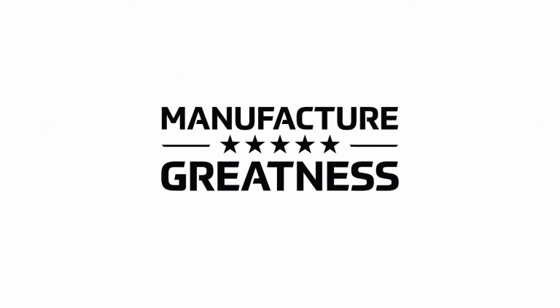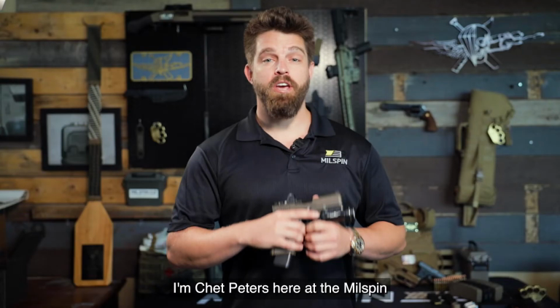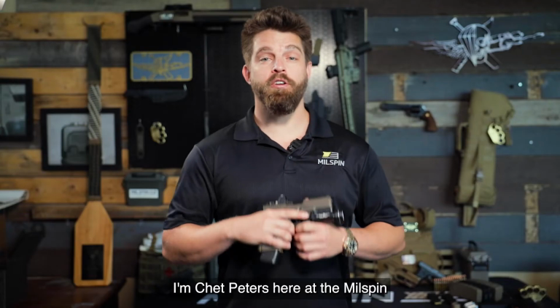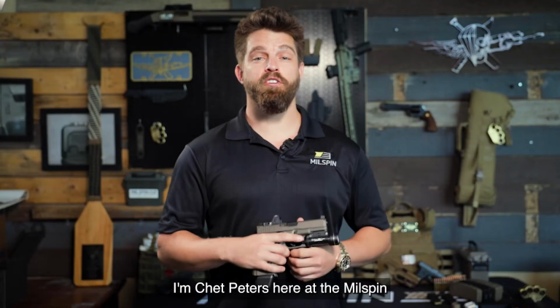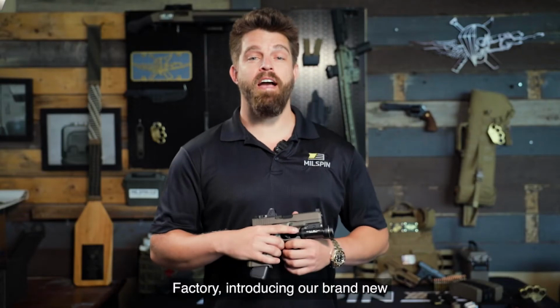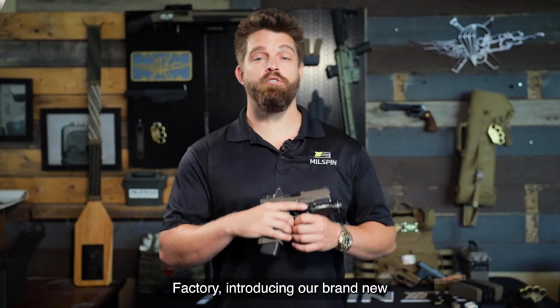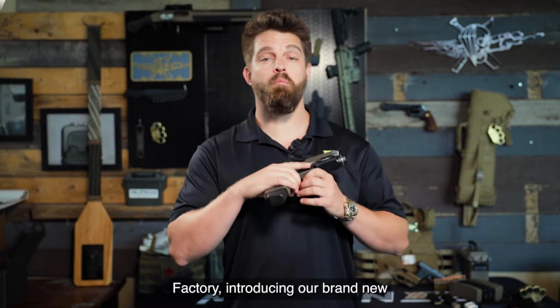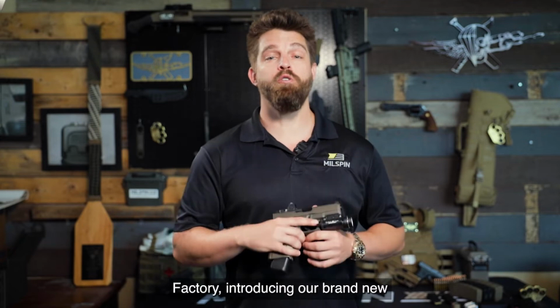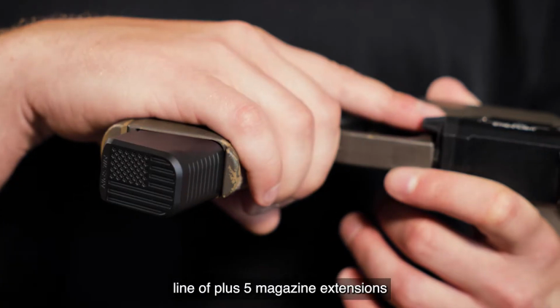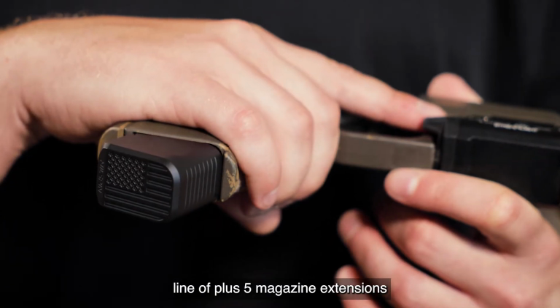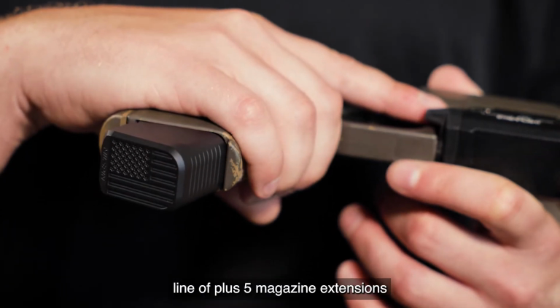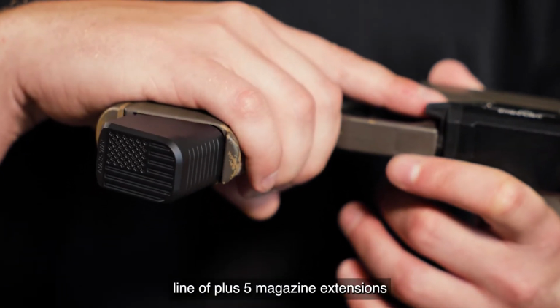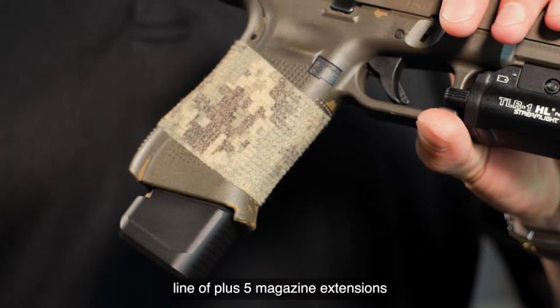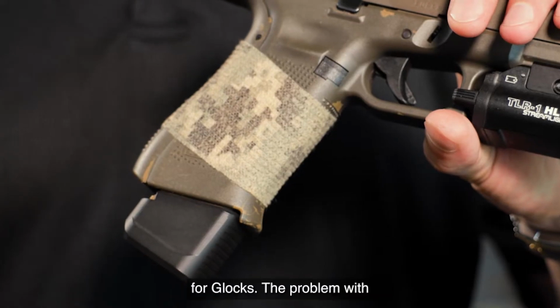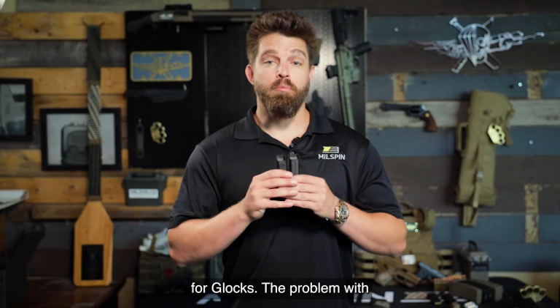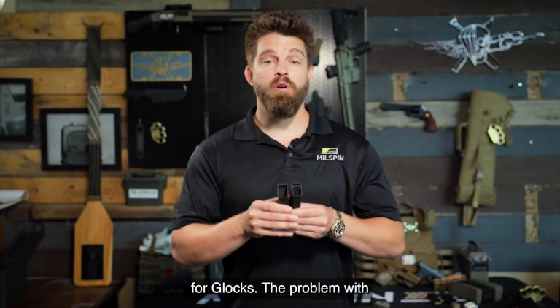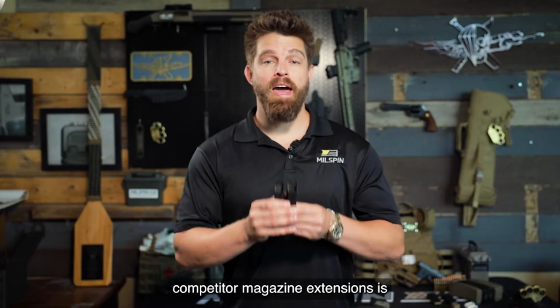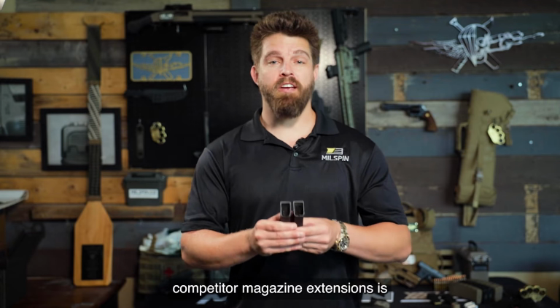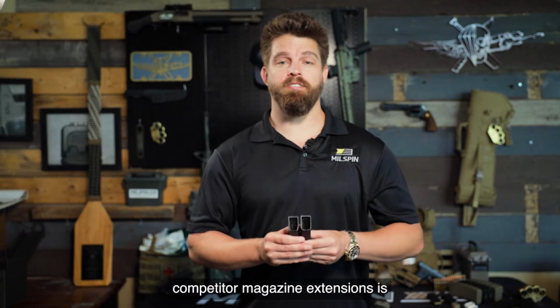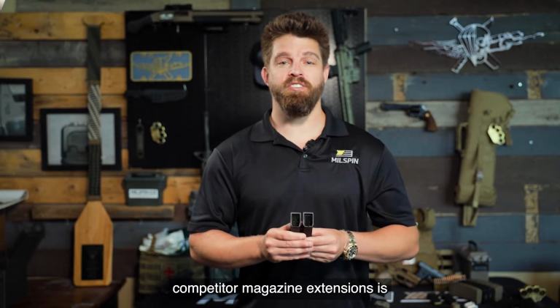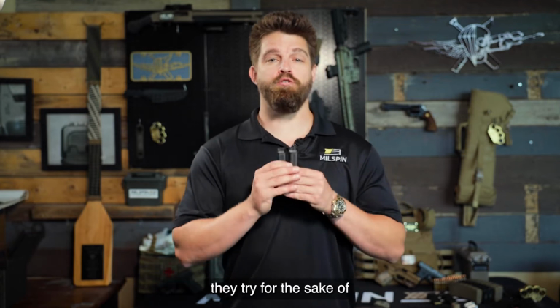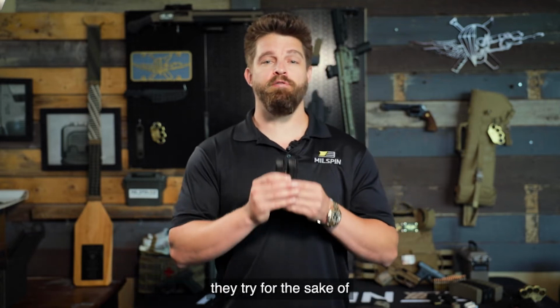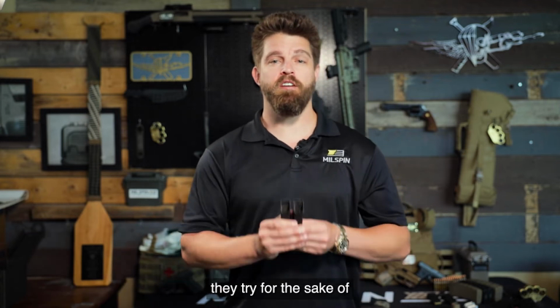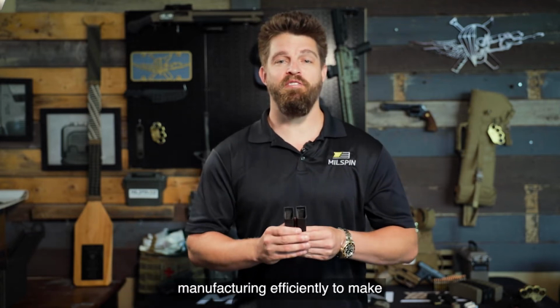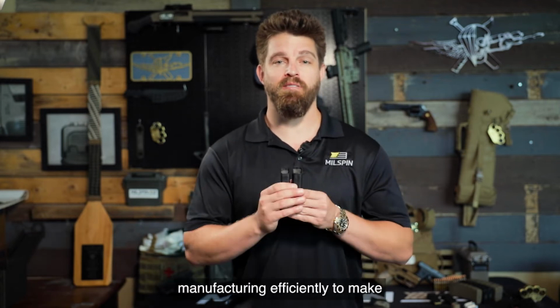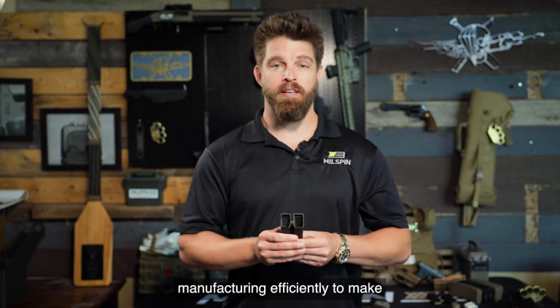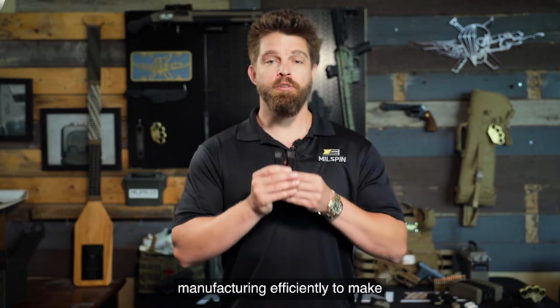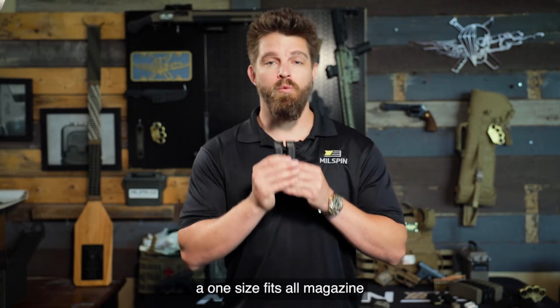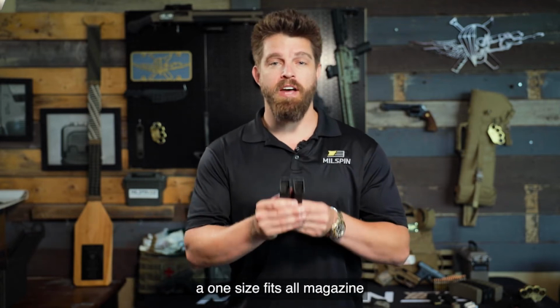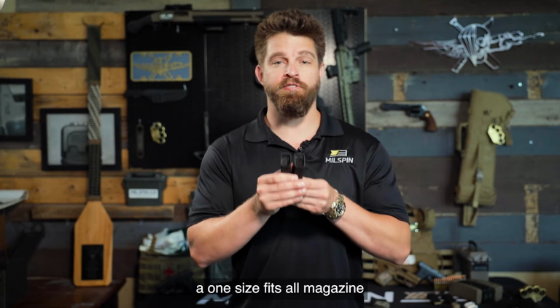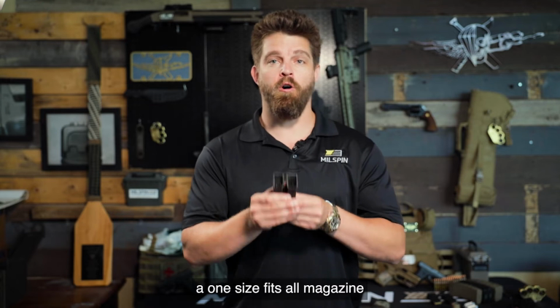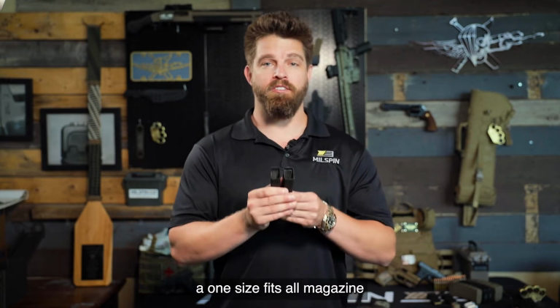I'm Chet Peters here at the Milspin Factory introducing our brand new line of plus-5 magazine extensions for Glocks. The problem with competitor magazine extensions is they try, for the sake of manufacturing efficiency, to make a one-size-fits-all magazine base plate.